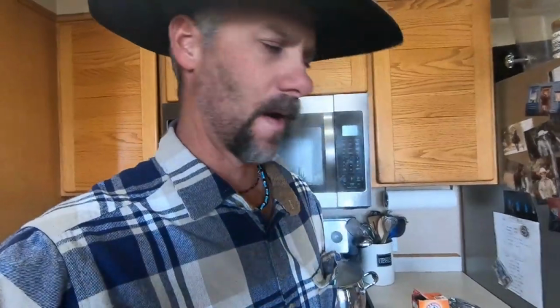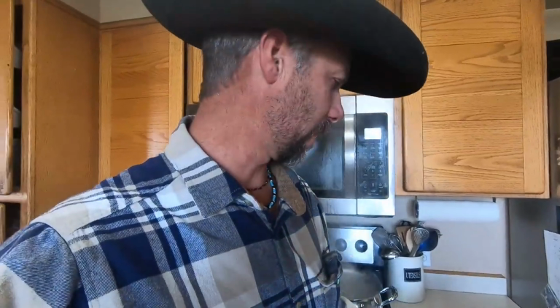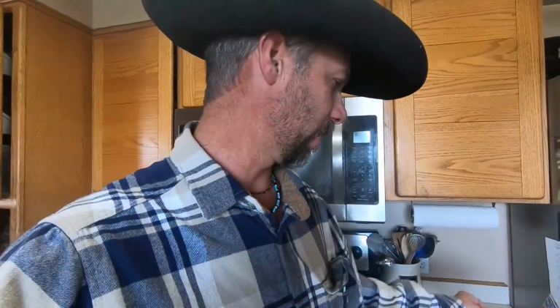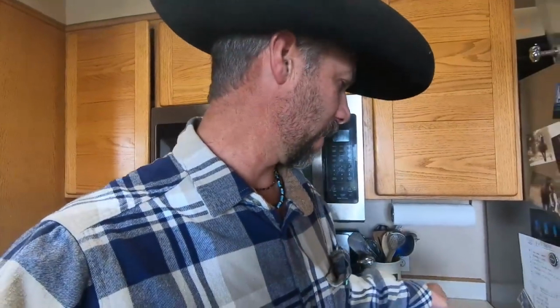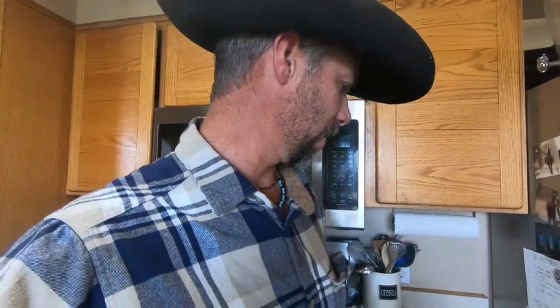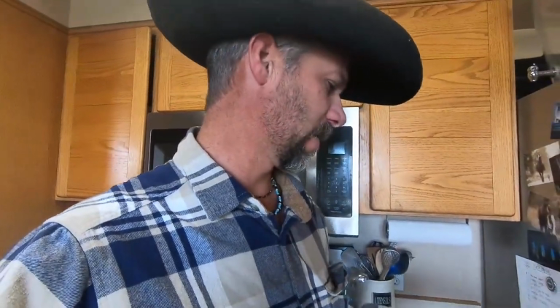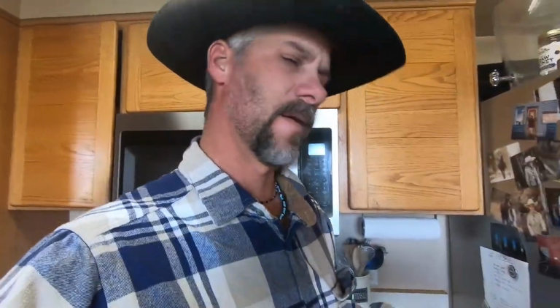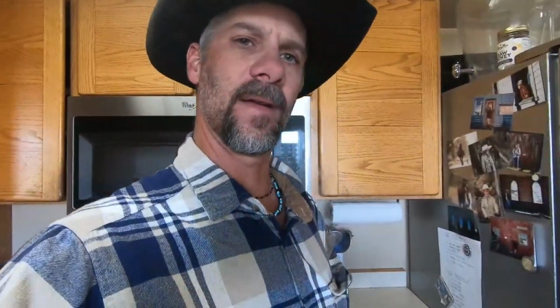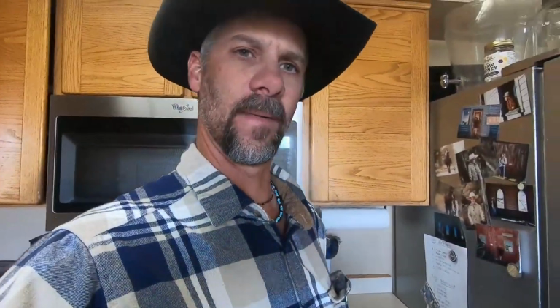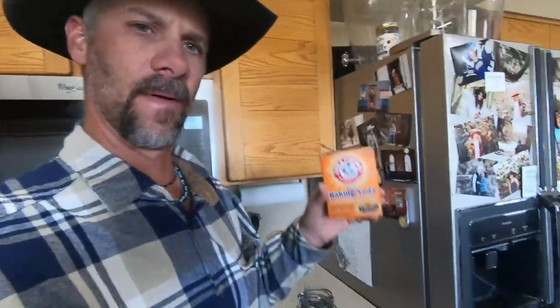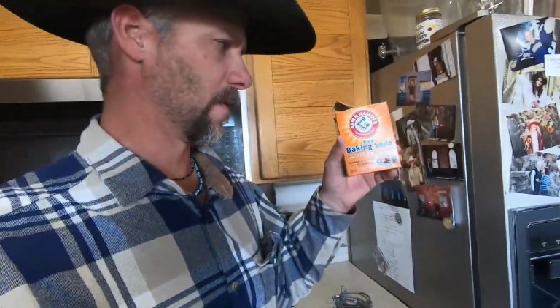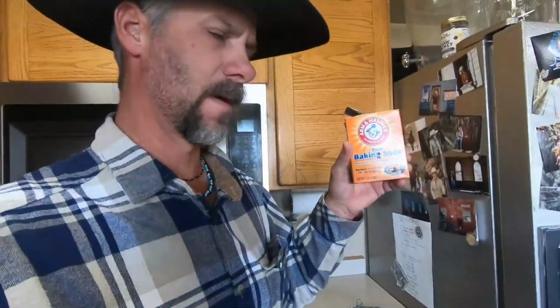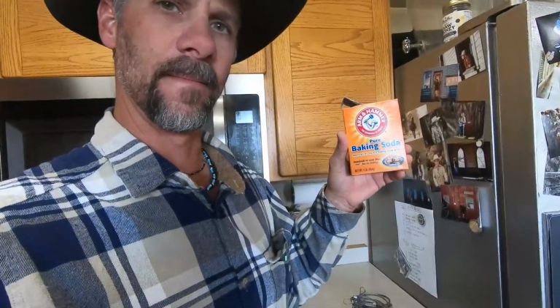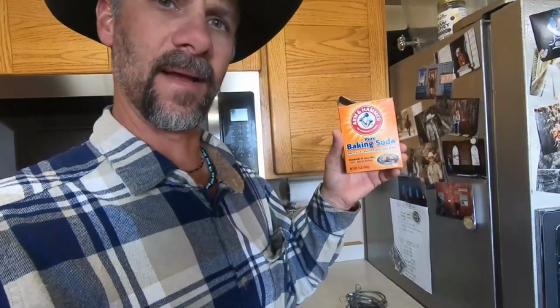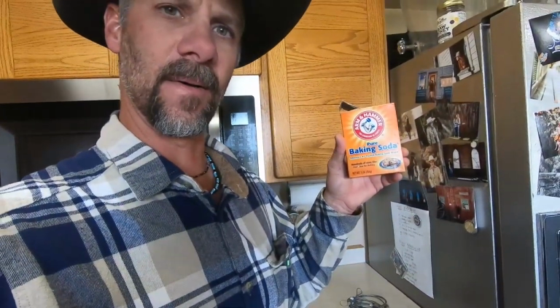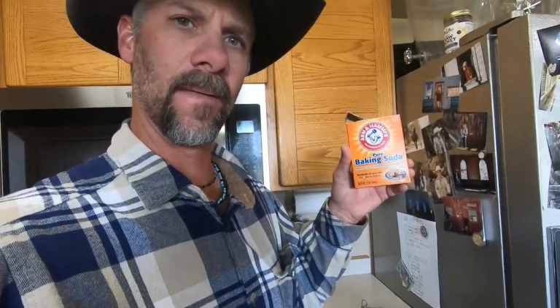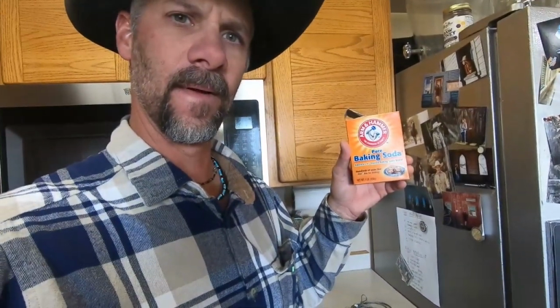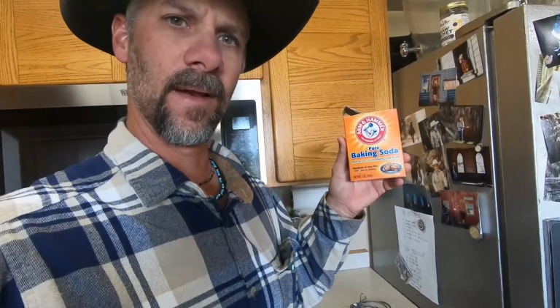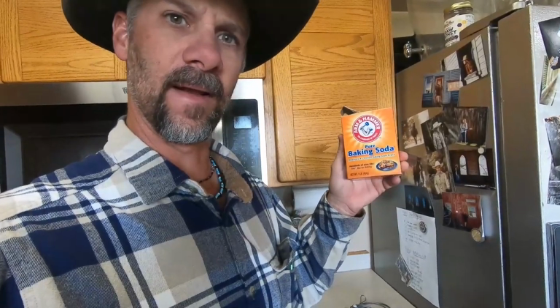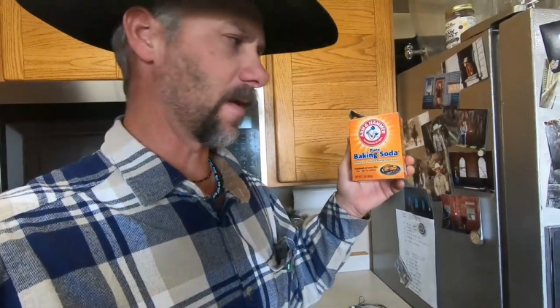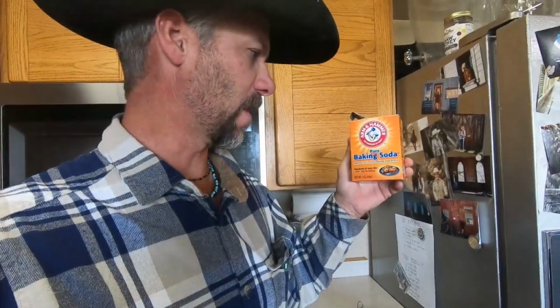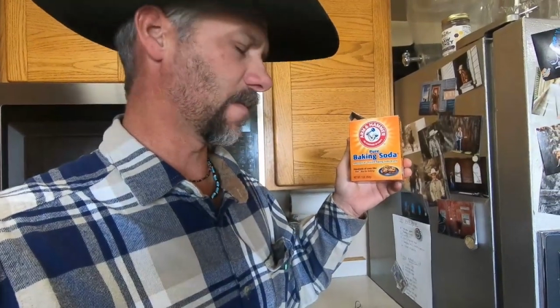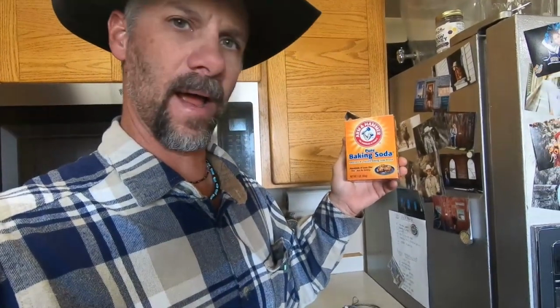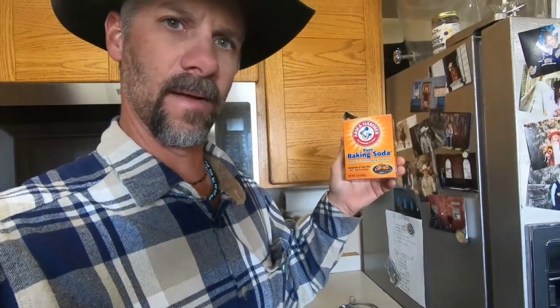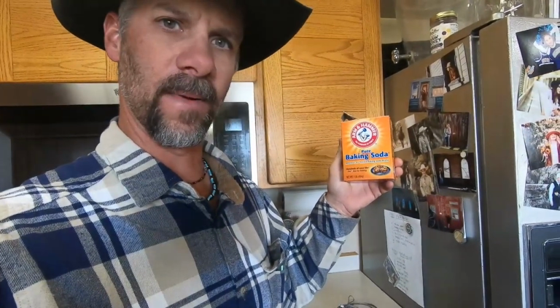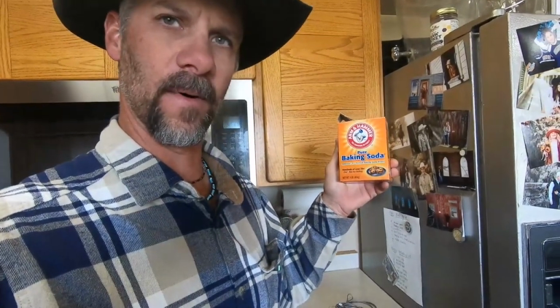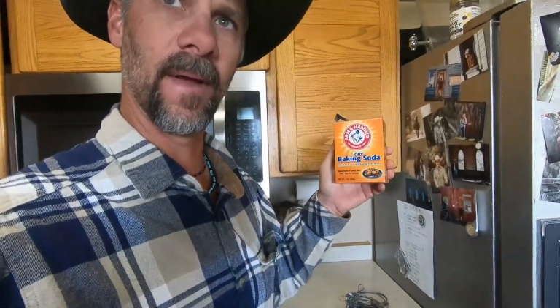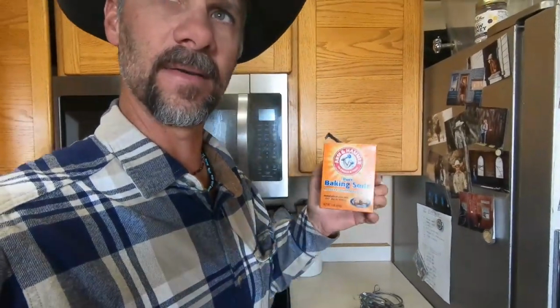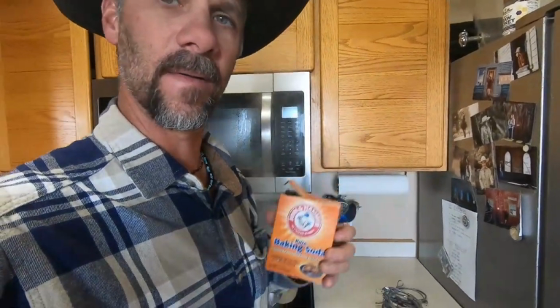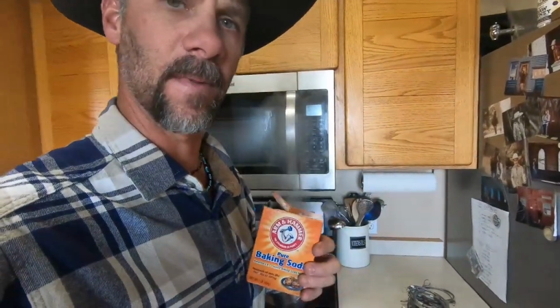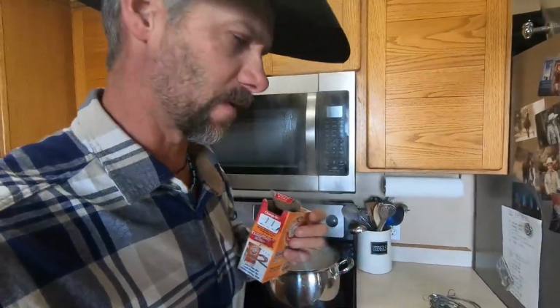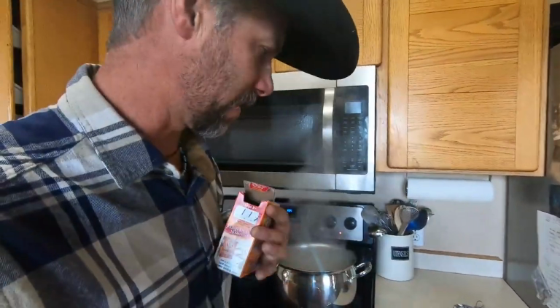All we're gonna do is take some baking soda. Today's video is brought to you by Arm & Hammer baking soda — they're sponsoring us today.